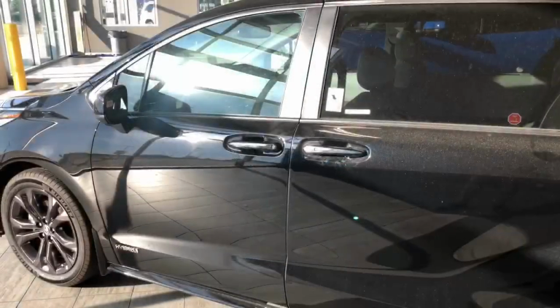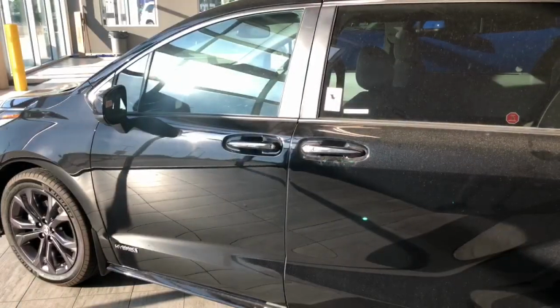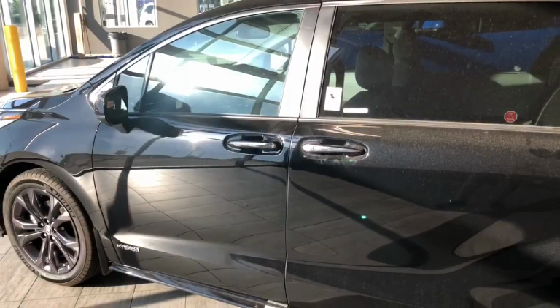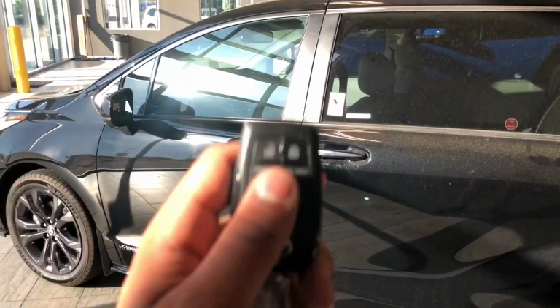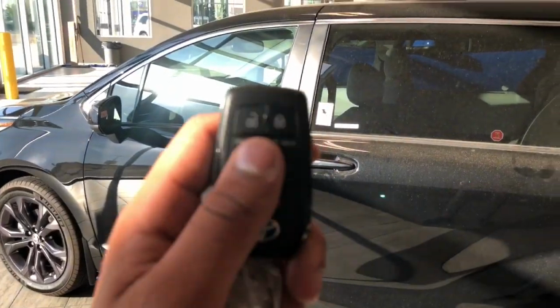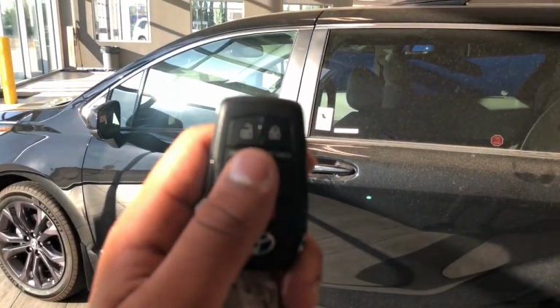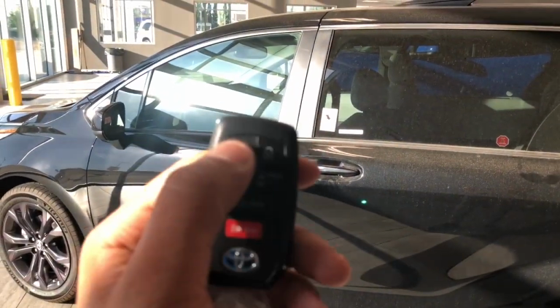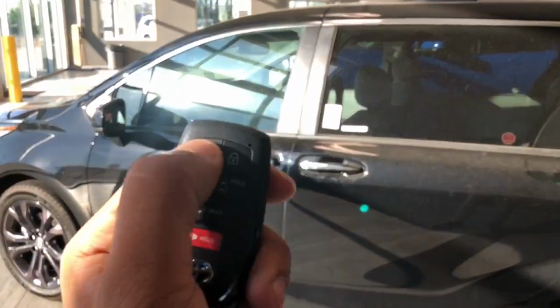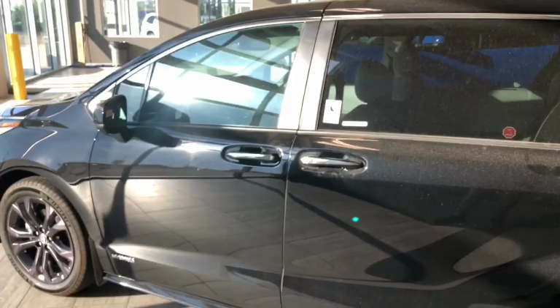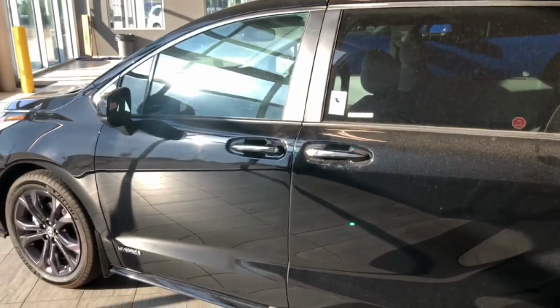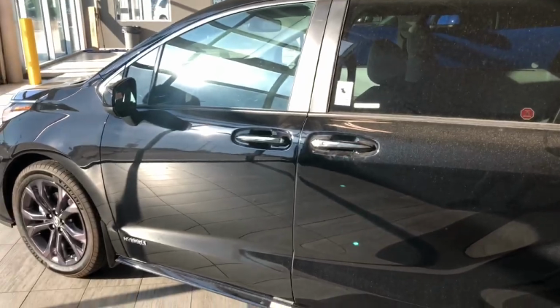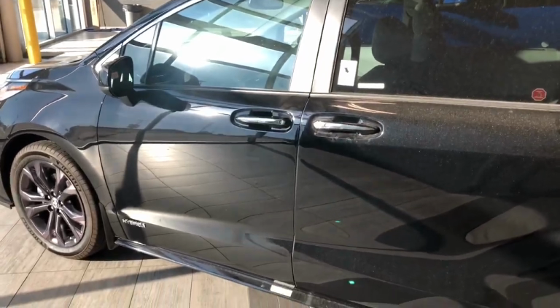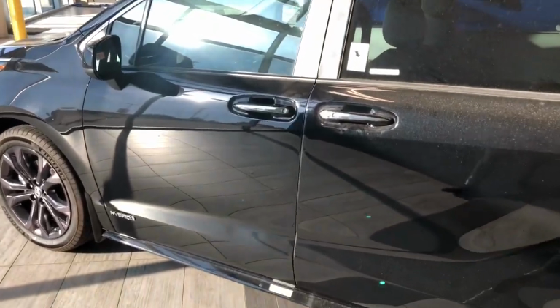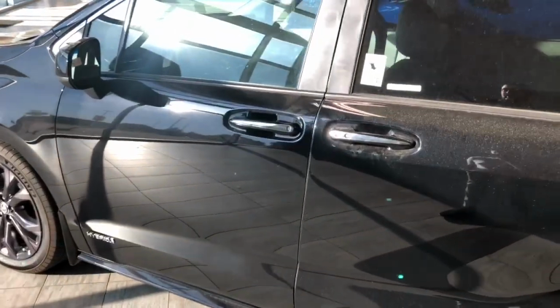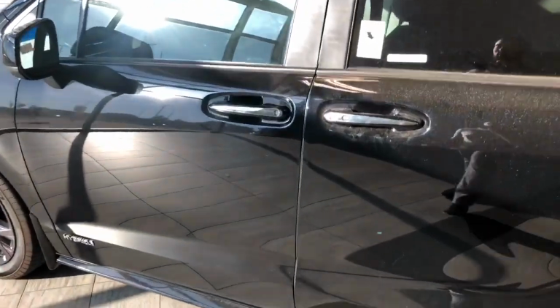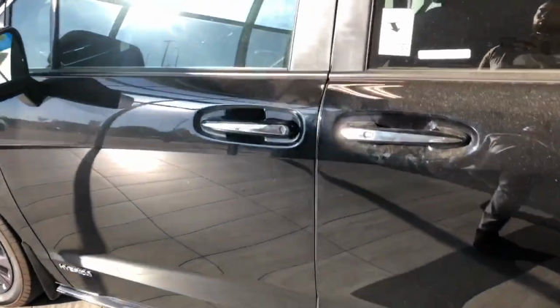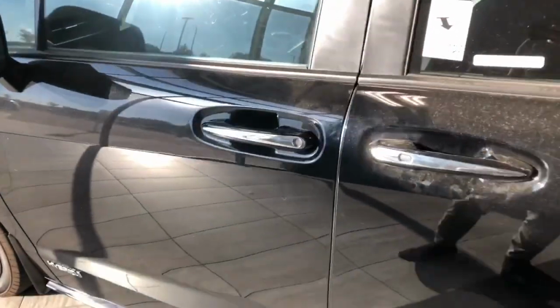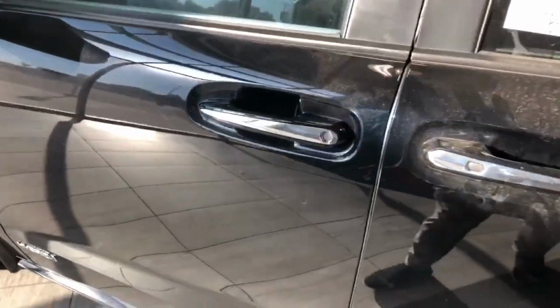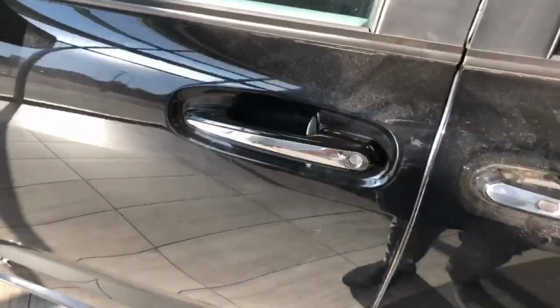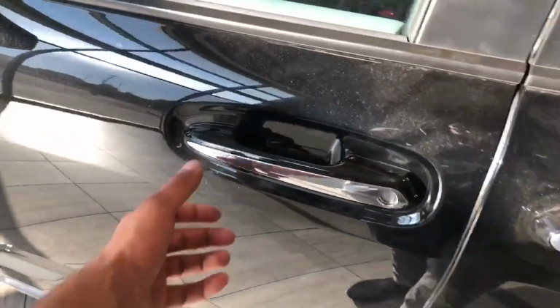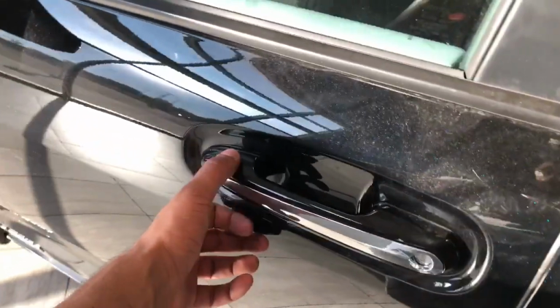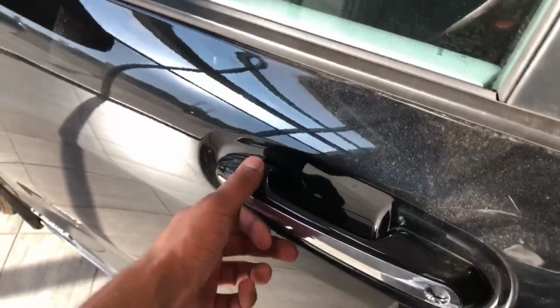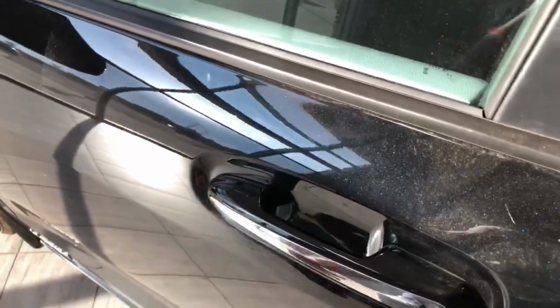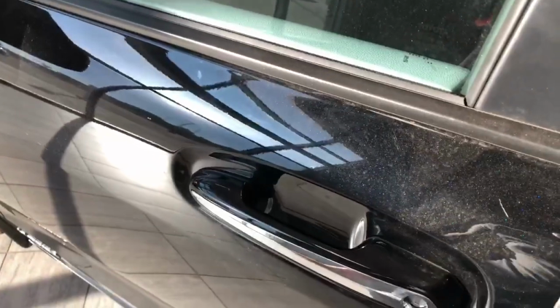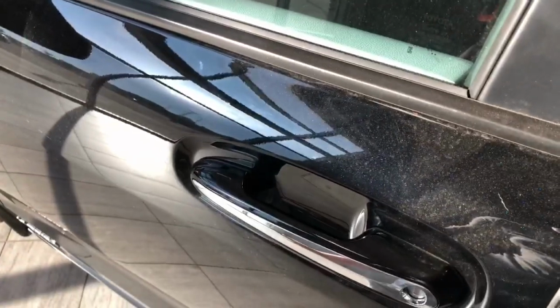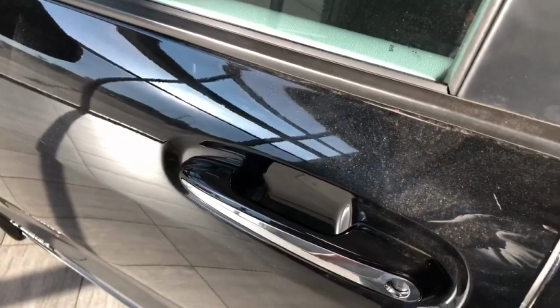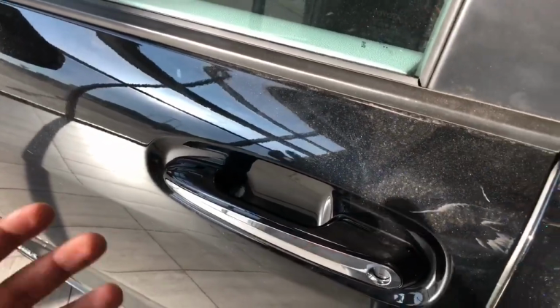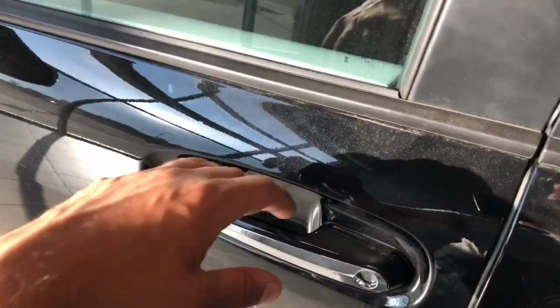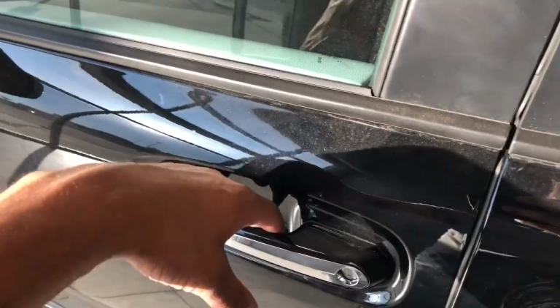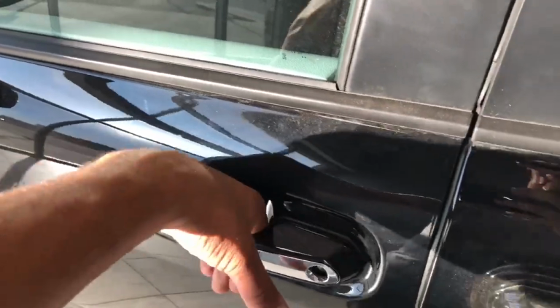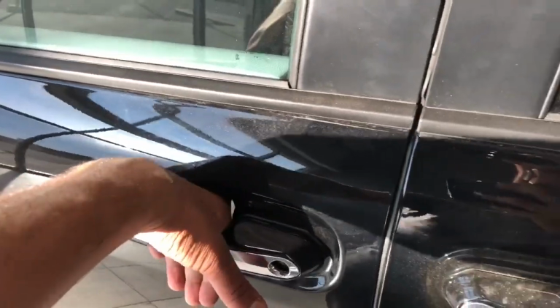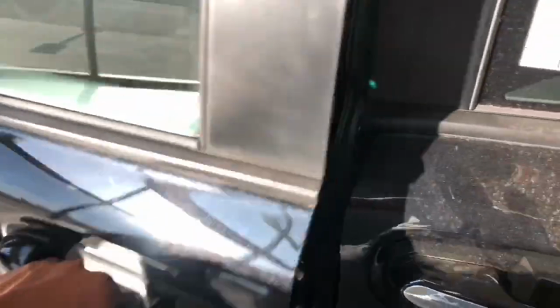Bringing us inside, we have our key fob here with our lock and unlock buttons — you can keep those keys in your pocket. As I mentioned, it is a smart key, so you can either lock the door by just placing your finger right there, or unlock it by just placing your hand inside the handle.